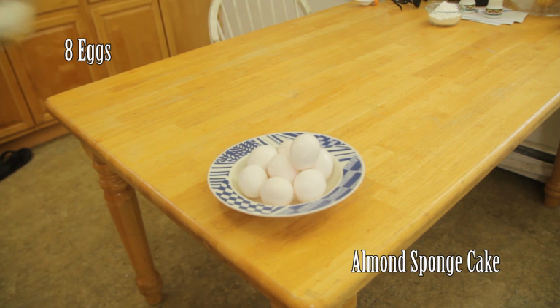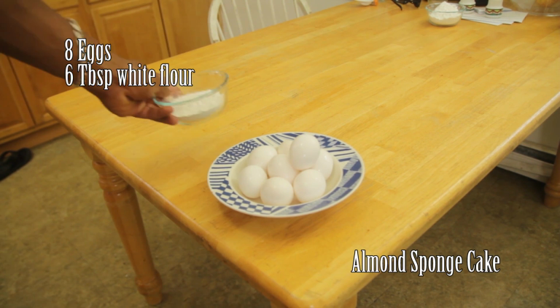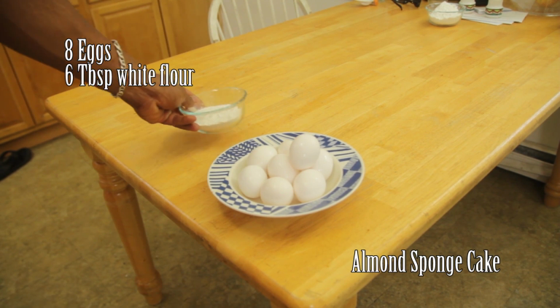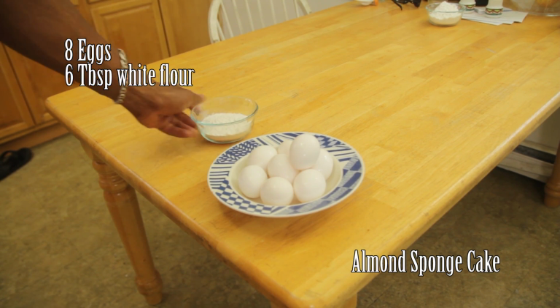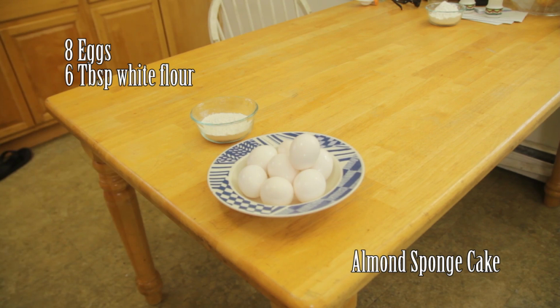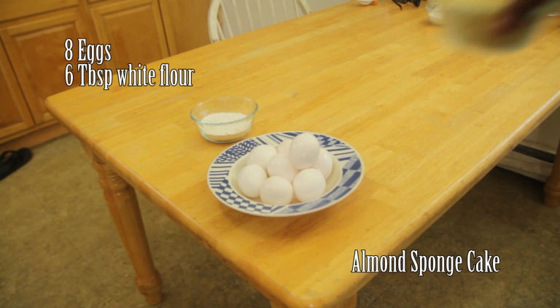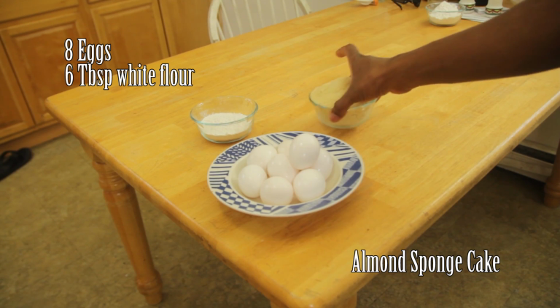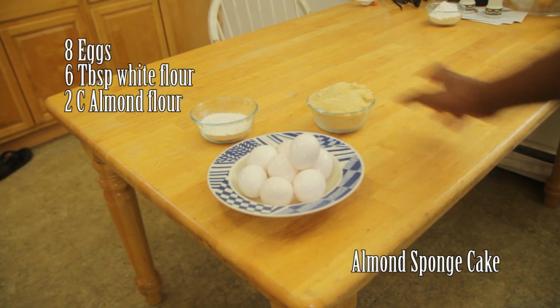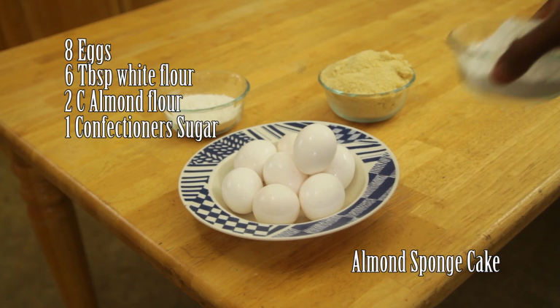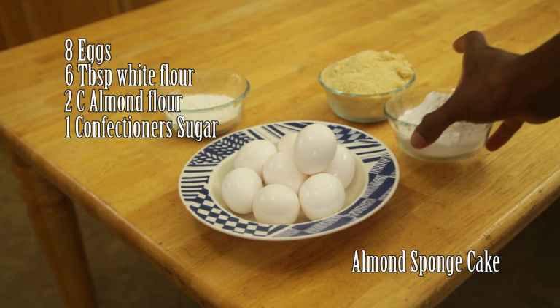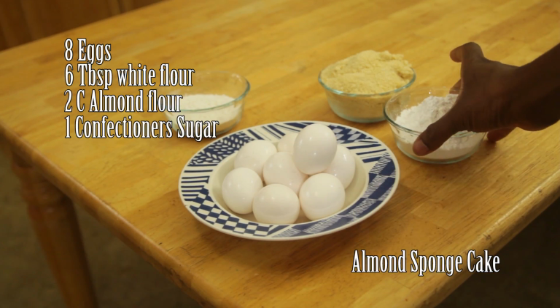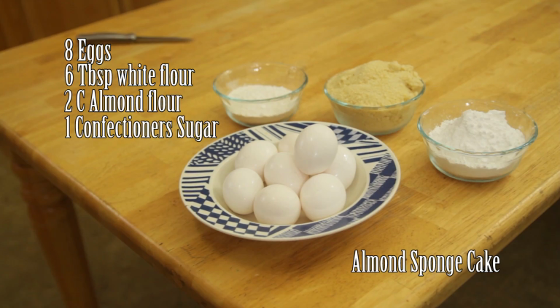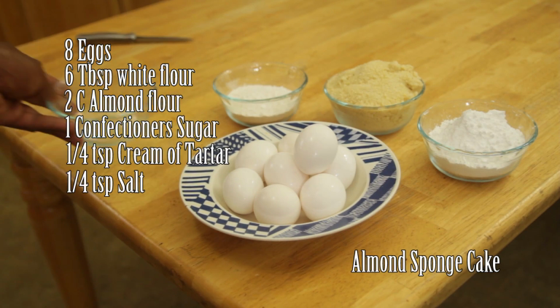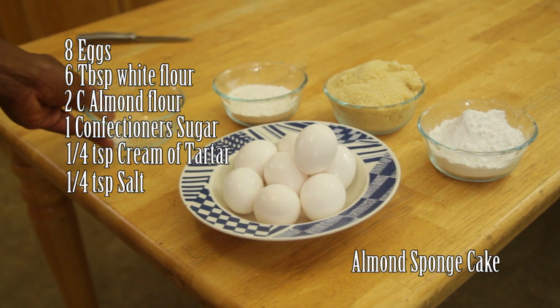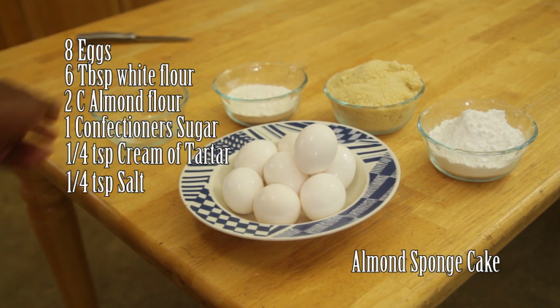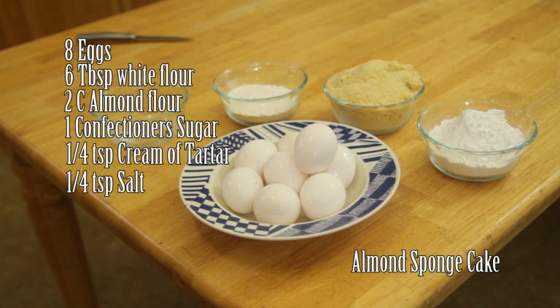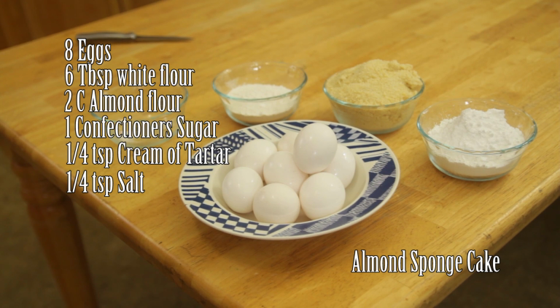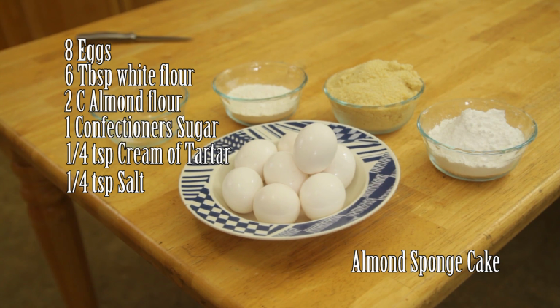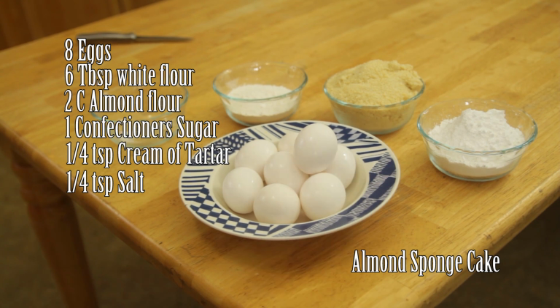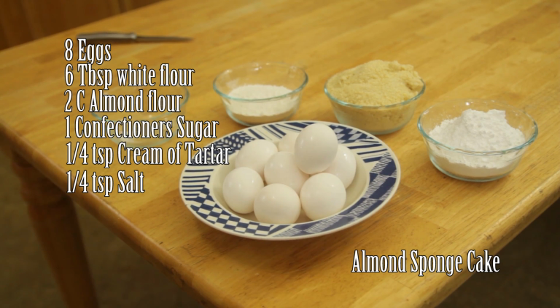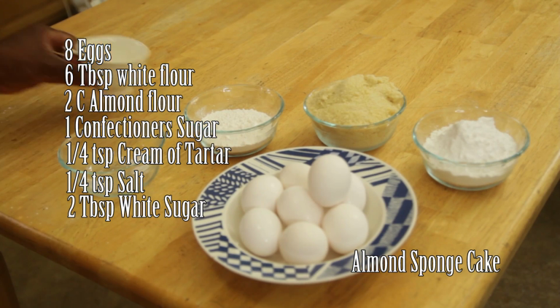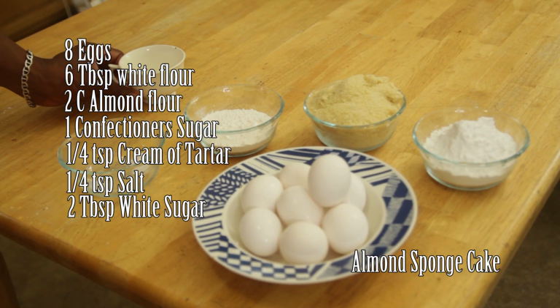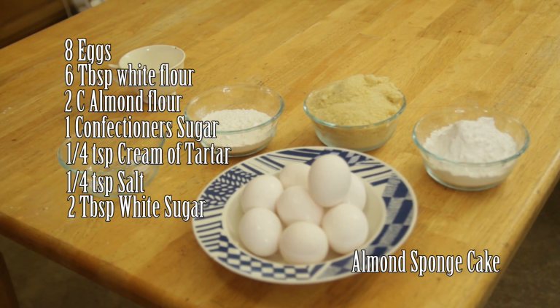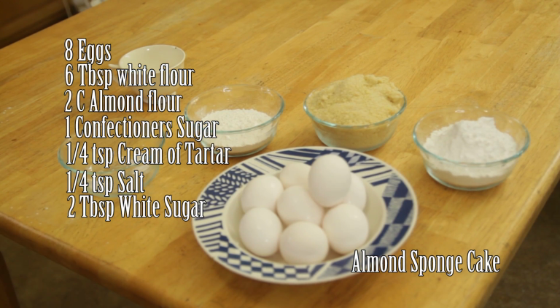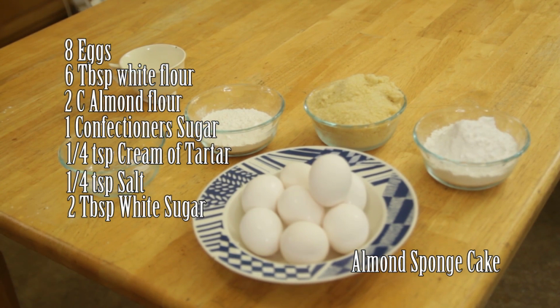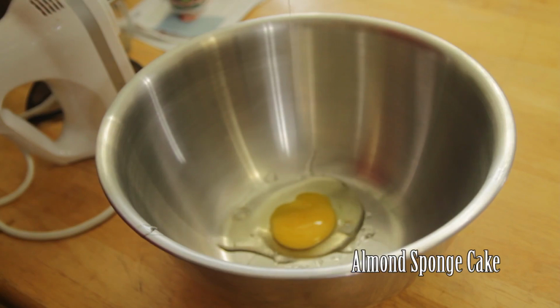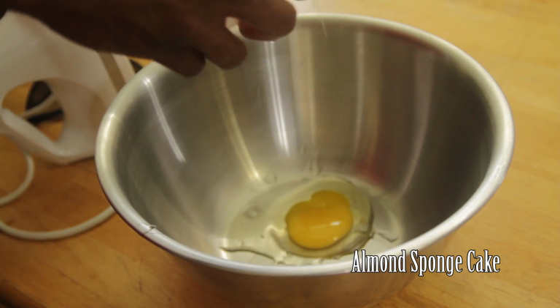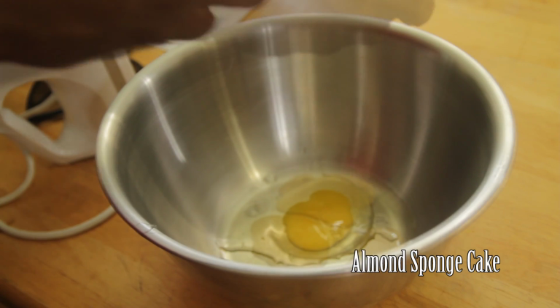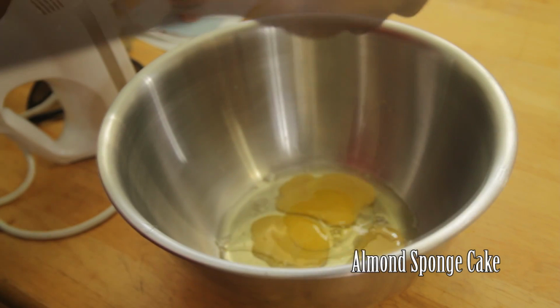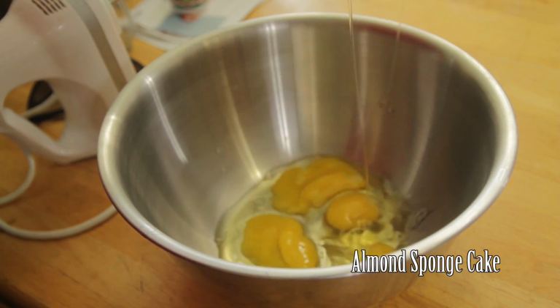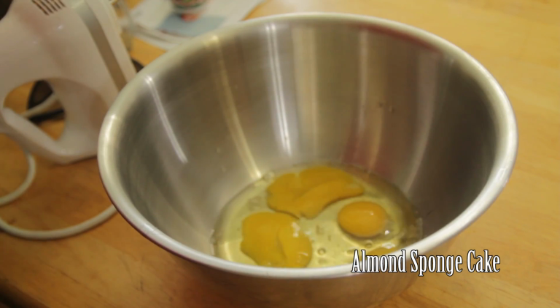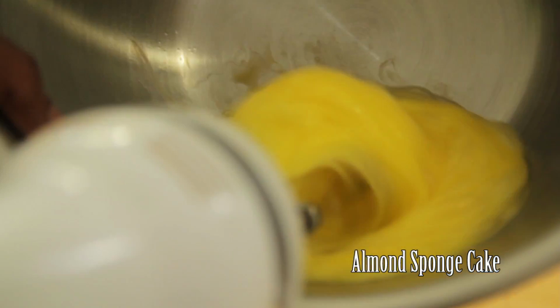You'll also need six tablespoons of white flour, two cups of almond flour, one cup of confectioner's sugar, a quarter teaspoon of cream of tartar, a quarter teaspoon of salt, and two tablespoons of white sugar.